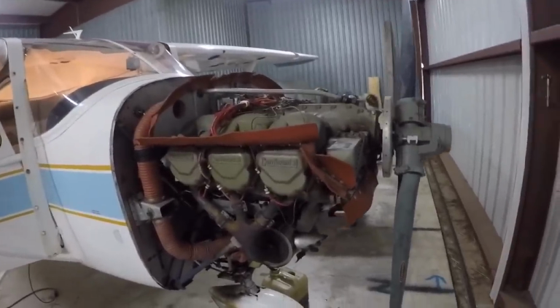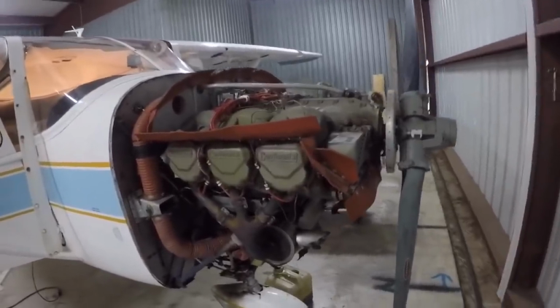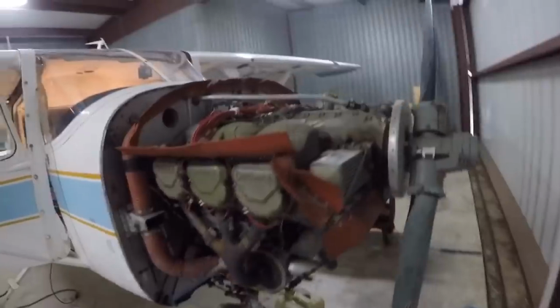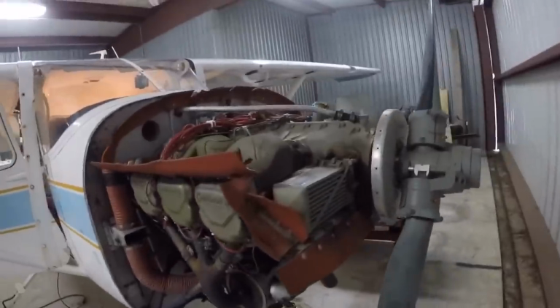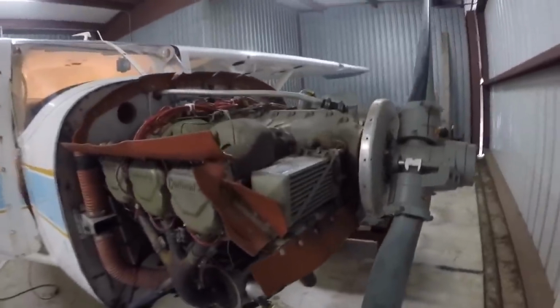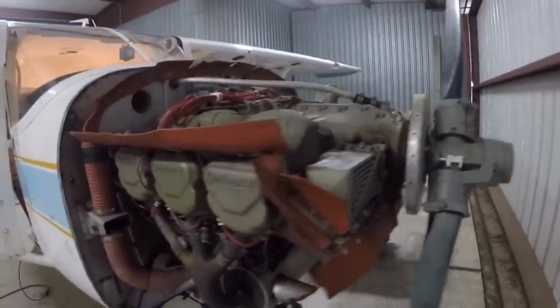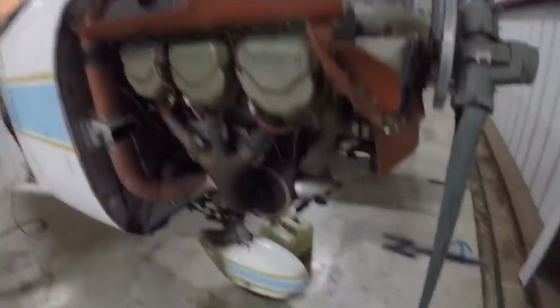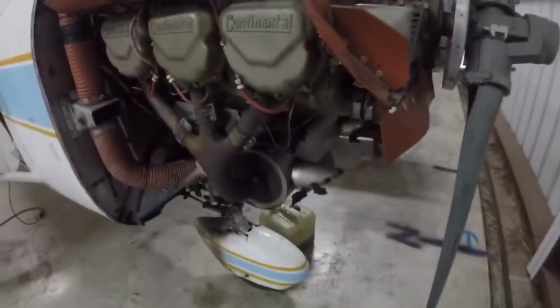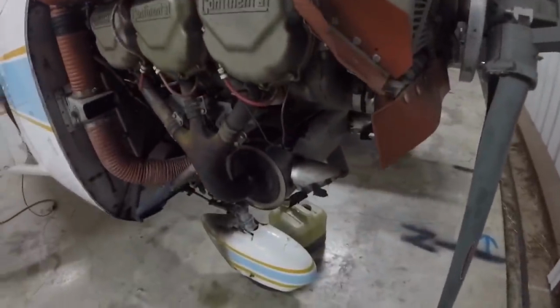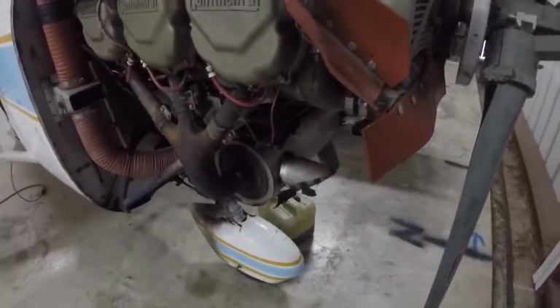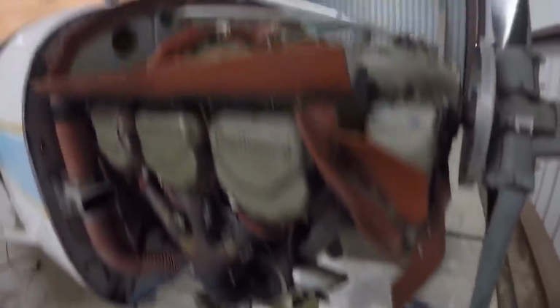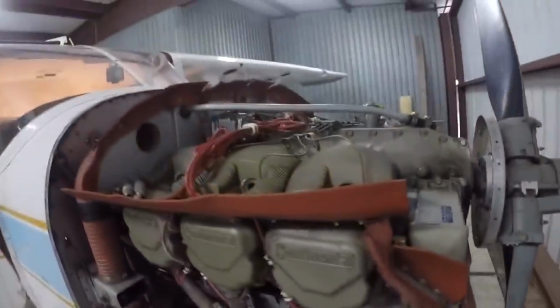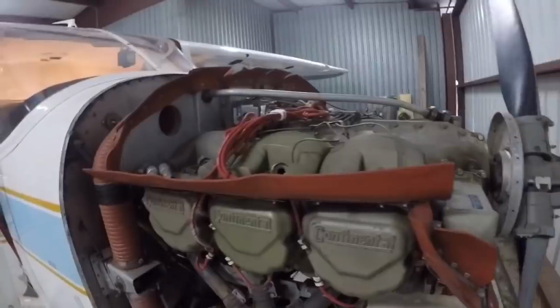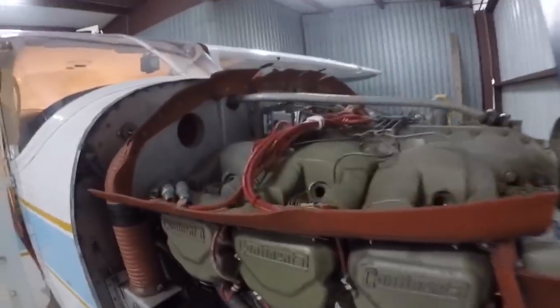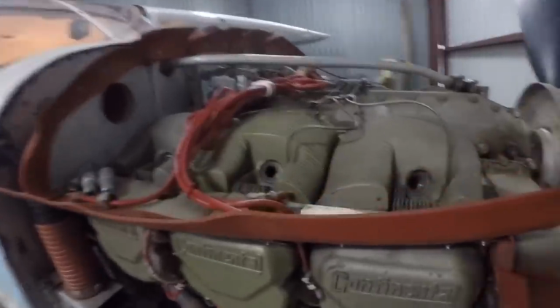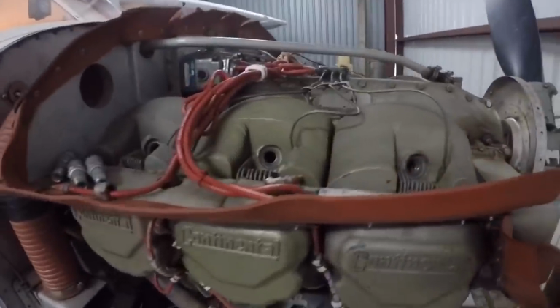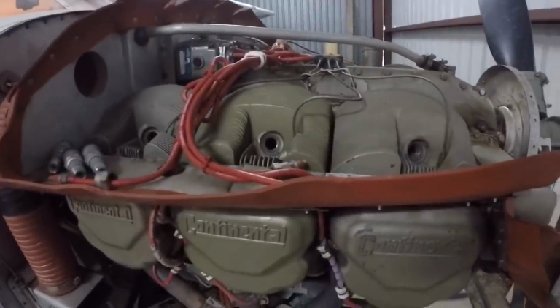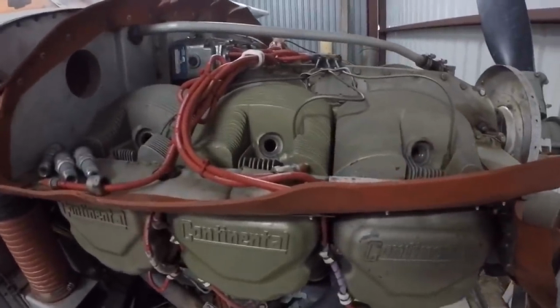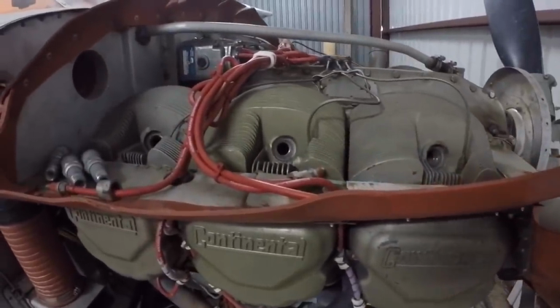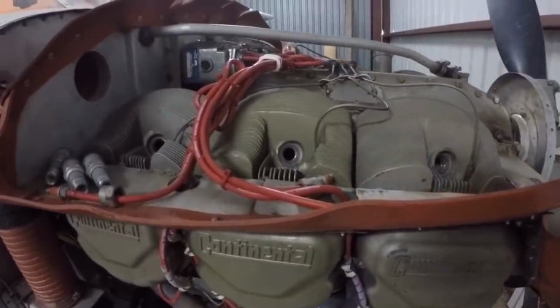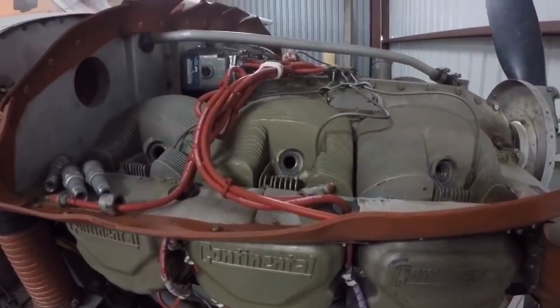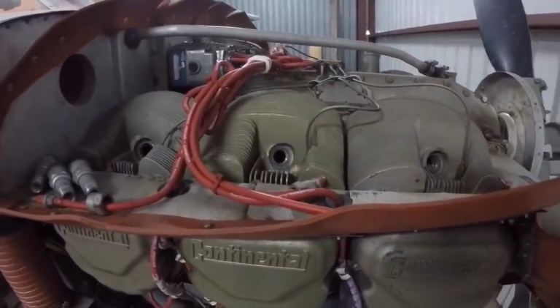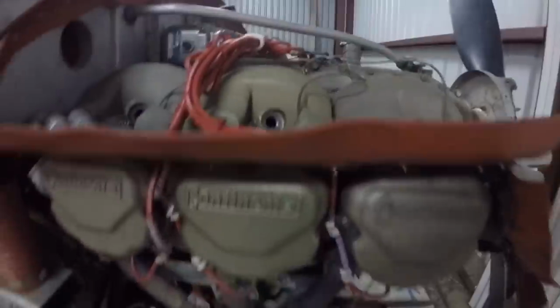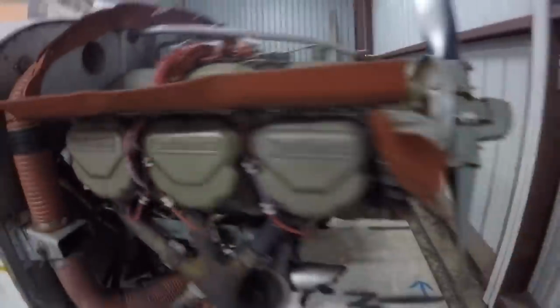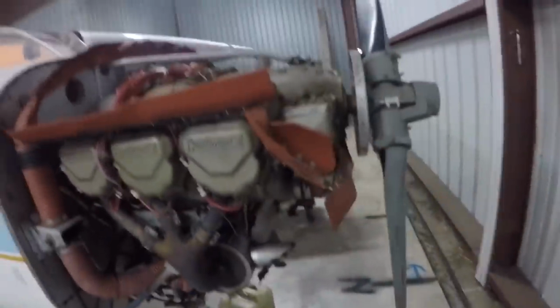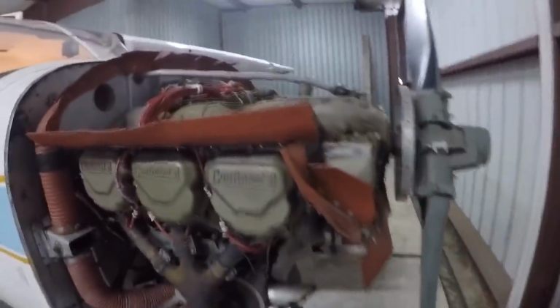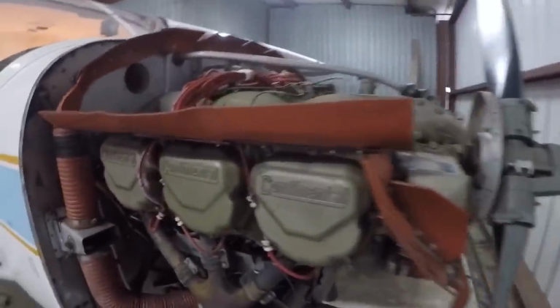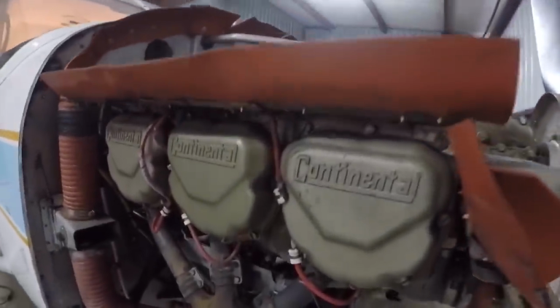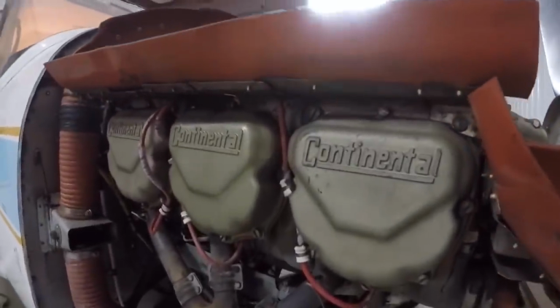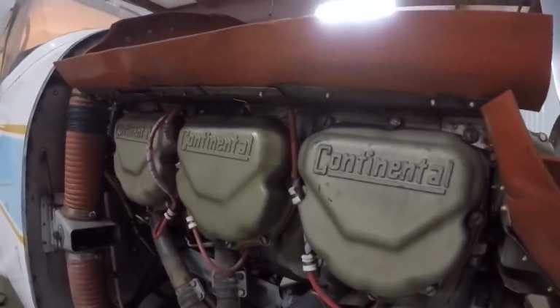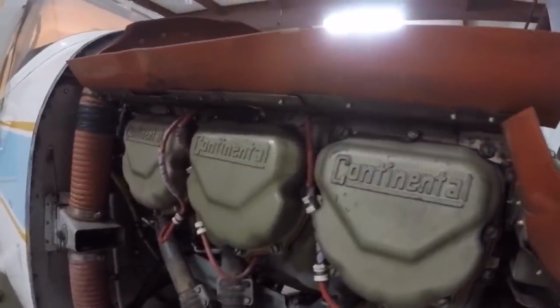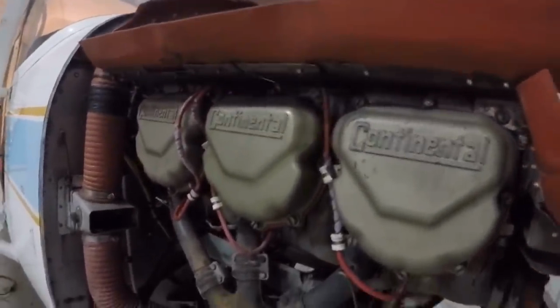First thing I did was drain the oil. Oil's a little dirty. Number three cylinder is completely dead — 15 over 80 is the best I can get. It's leaking past the rings, exhaust valve, intake valve. It's got to come off.